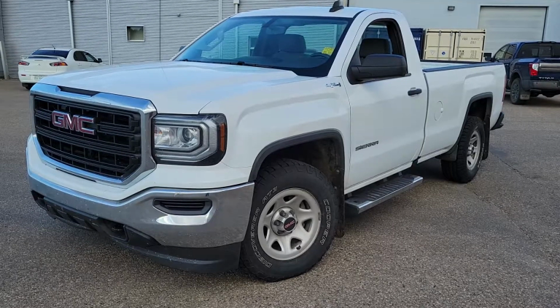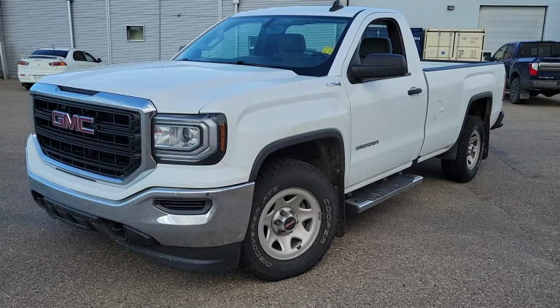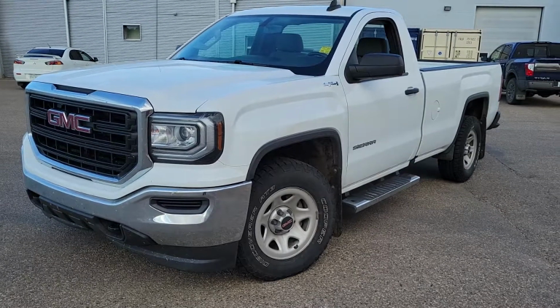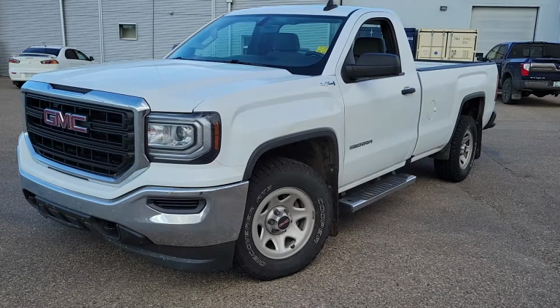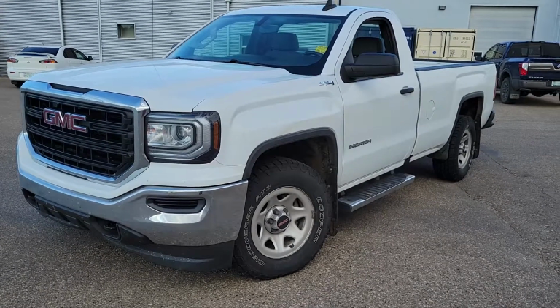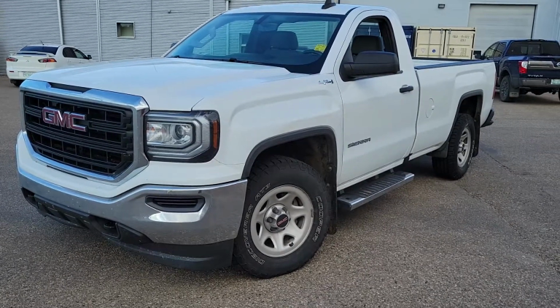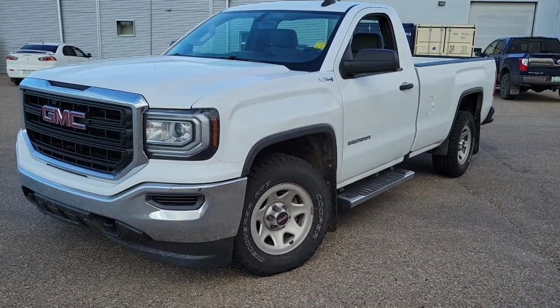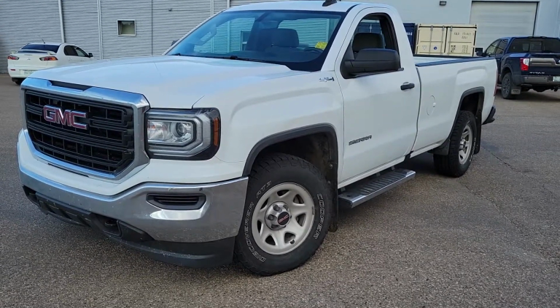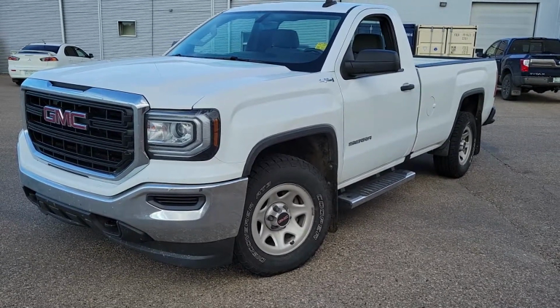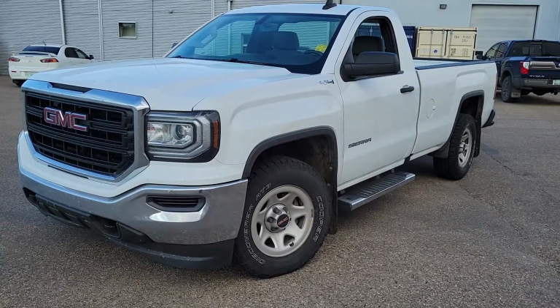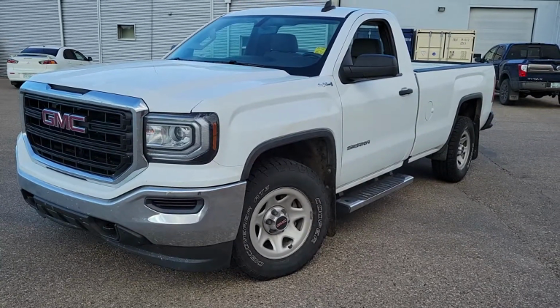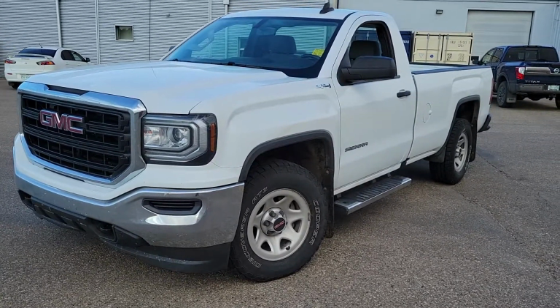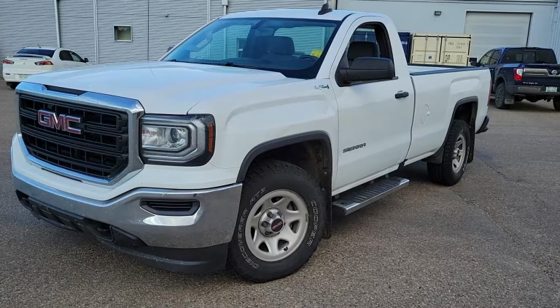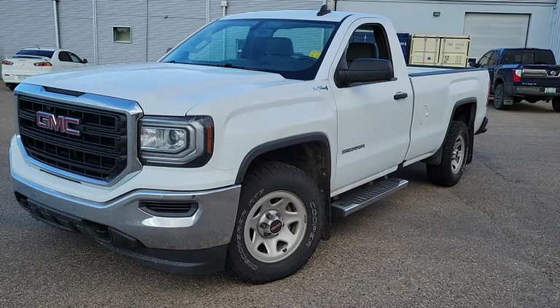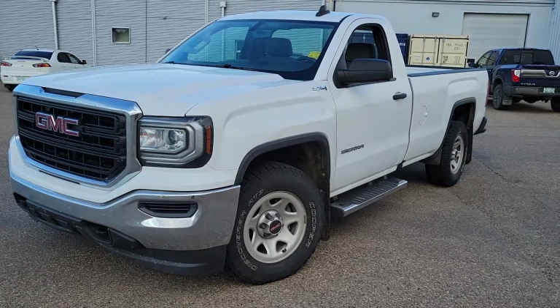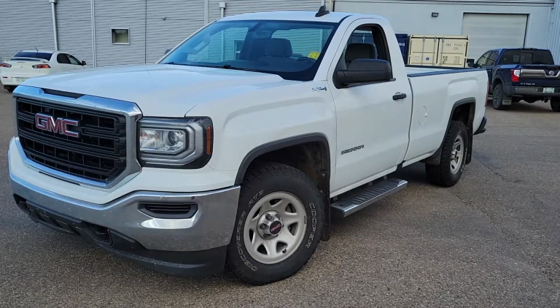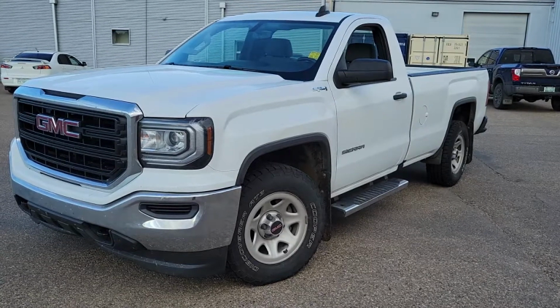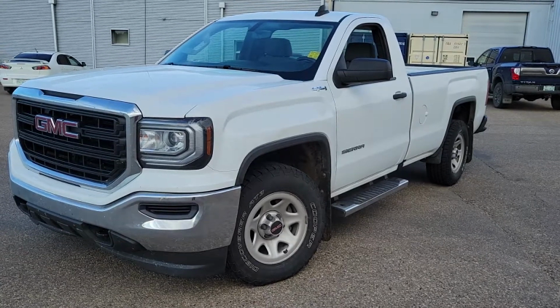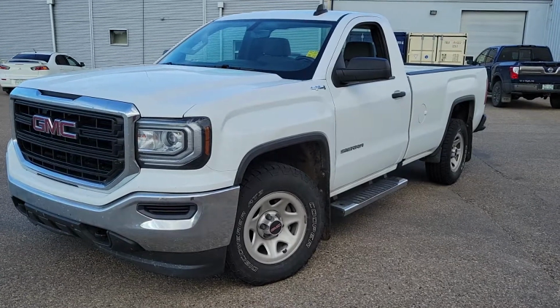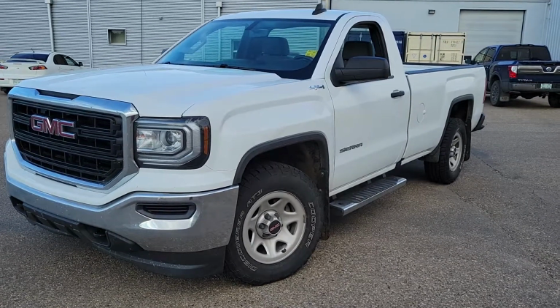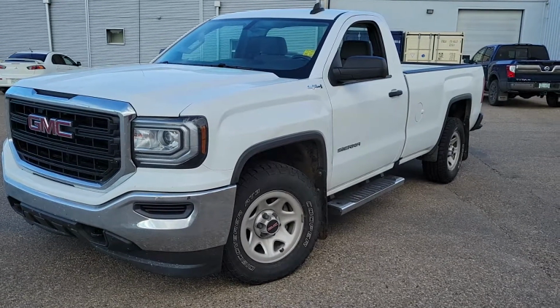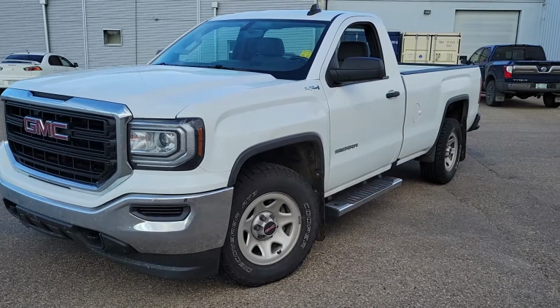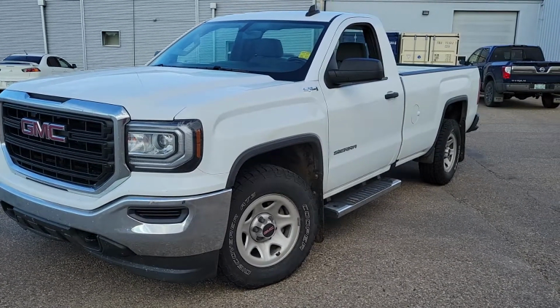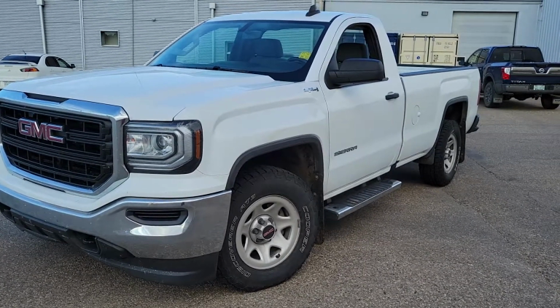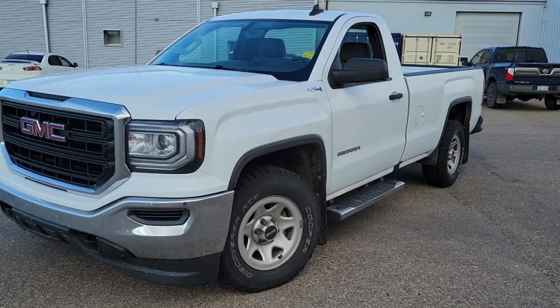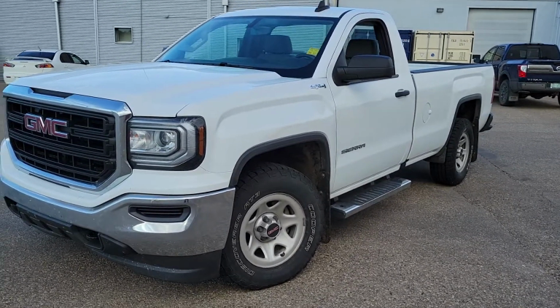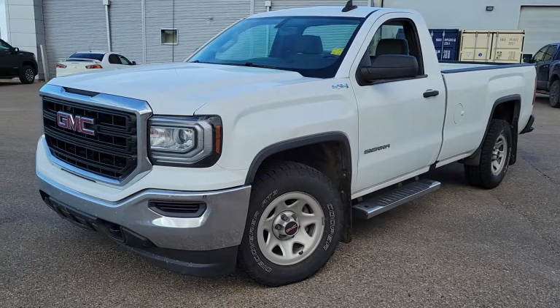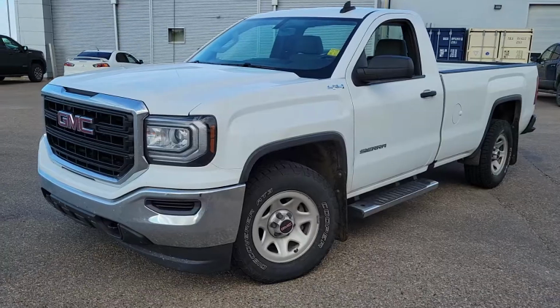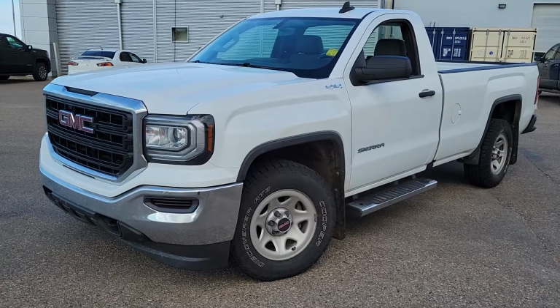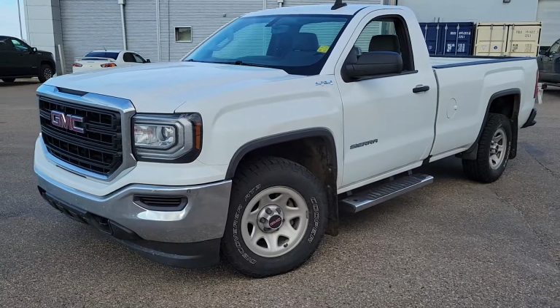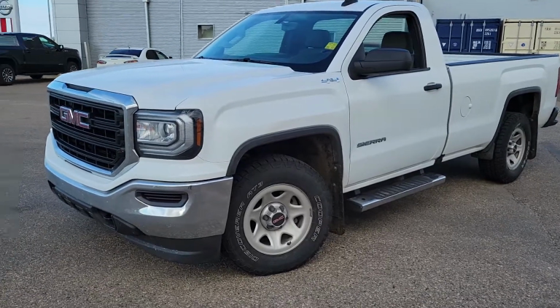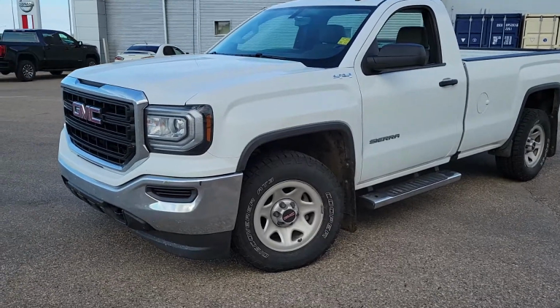Here's your virtual walk around on our 2018 GMC 1500 work truck, stock number B3472. Excuse the wind if you can hear it, but I'll try to talk as loud as I can.